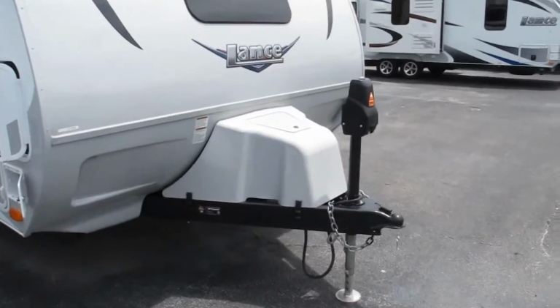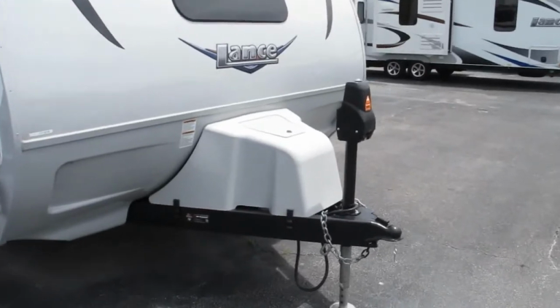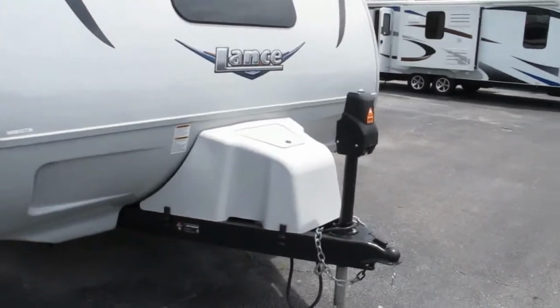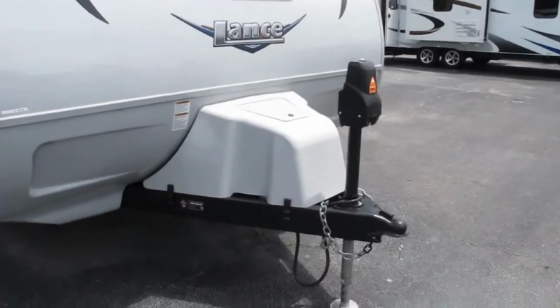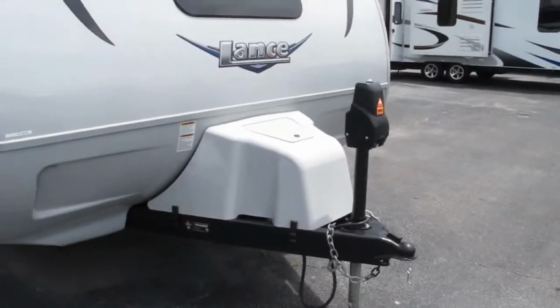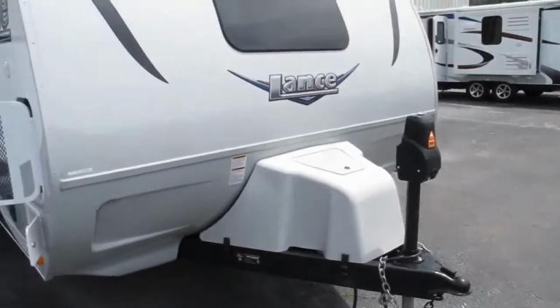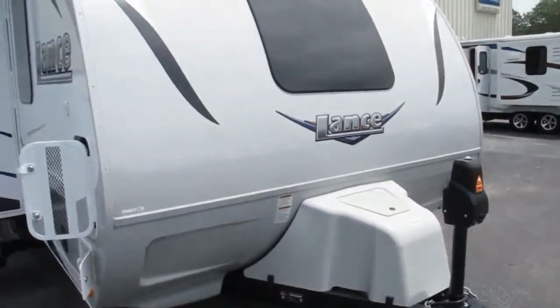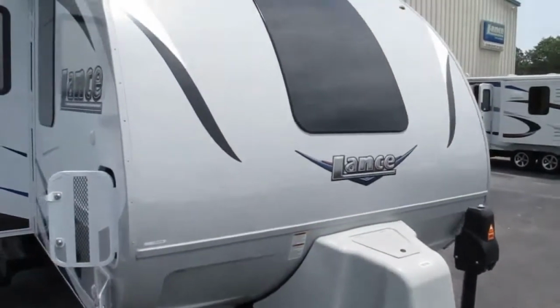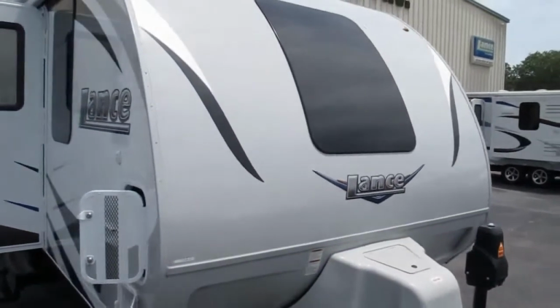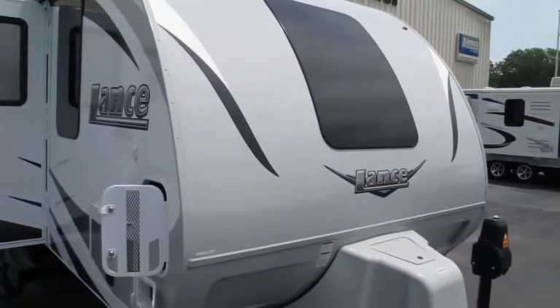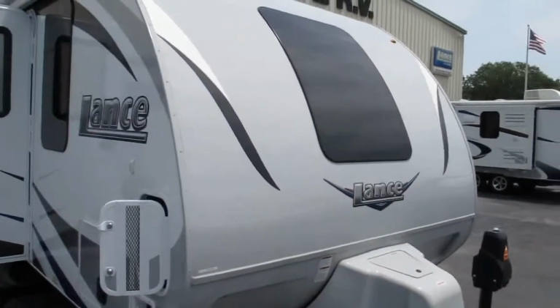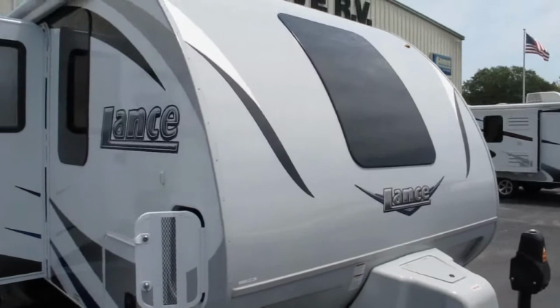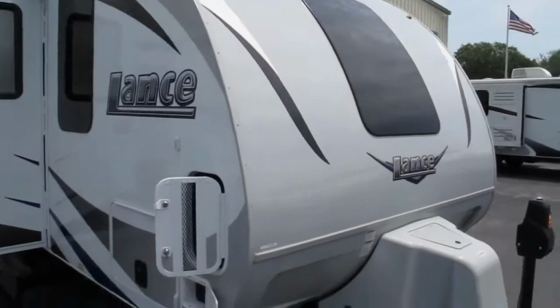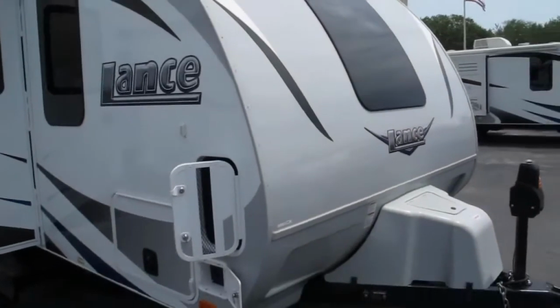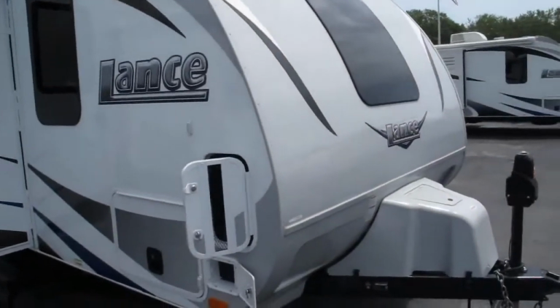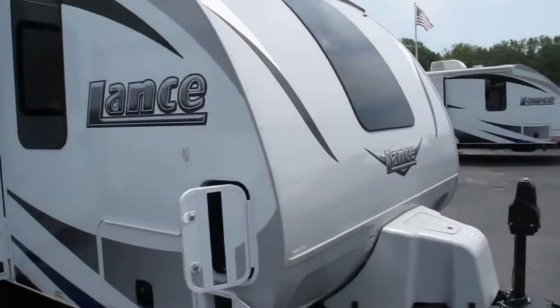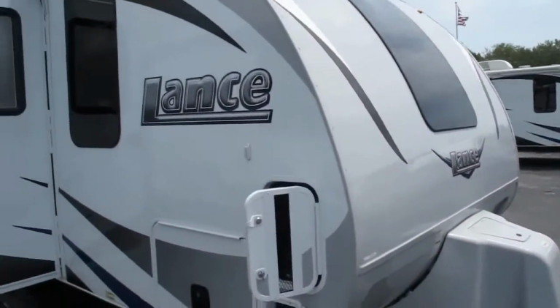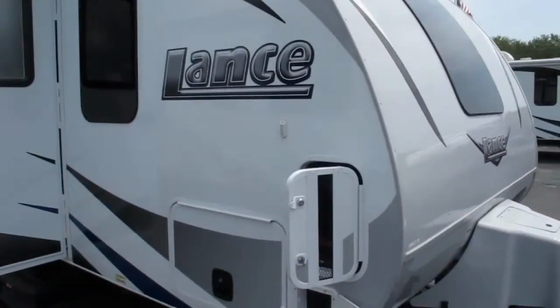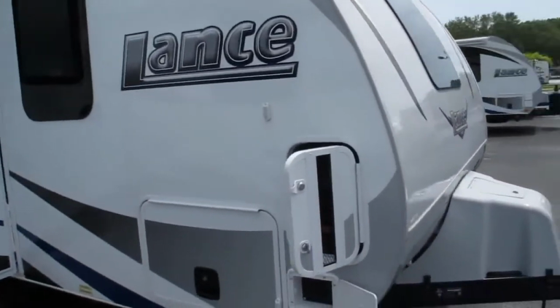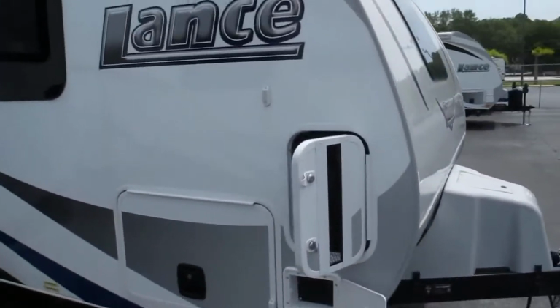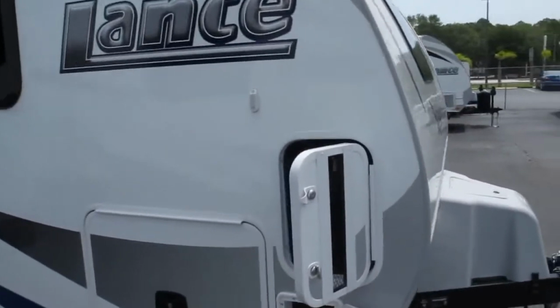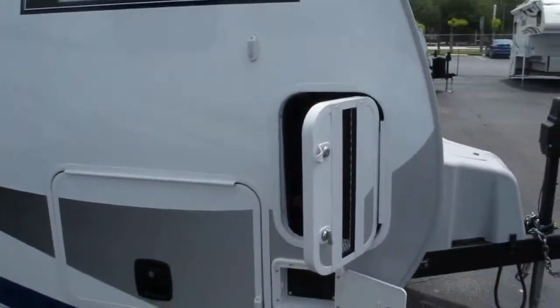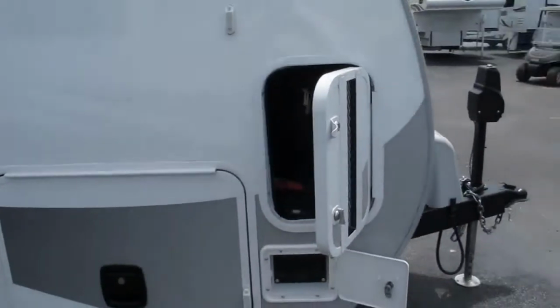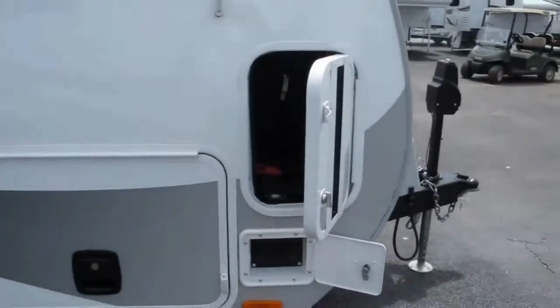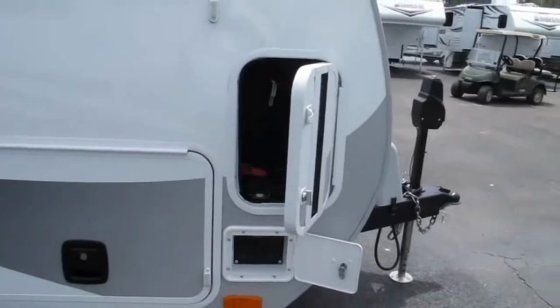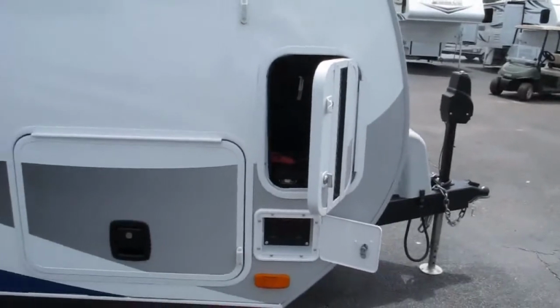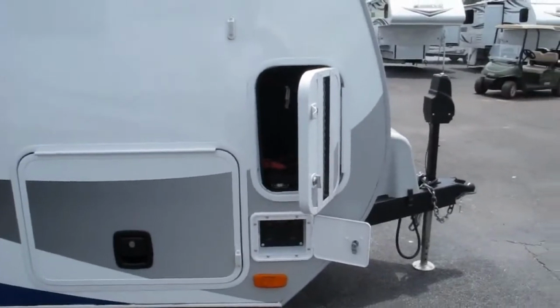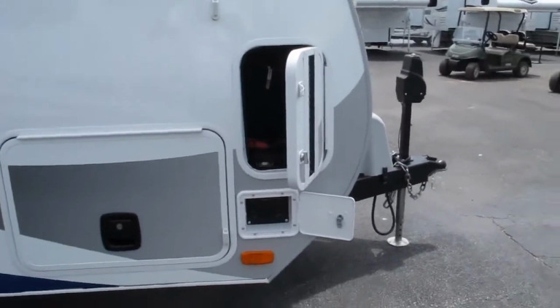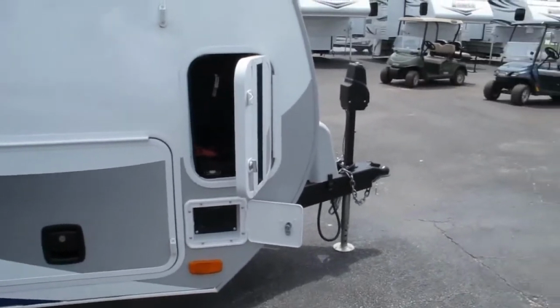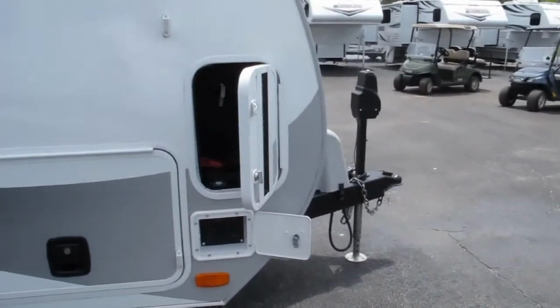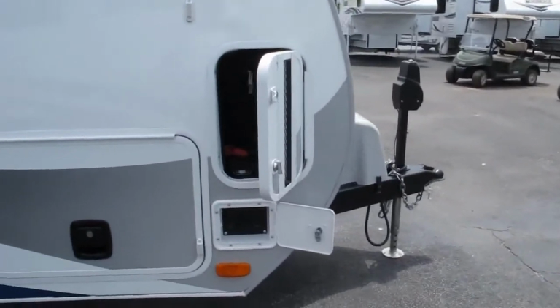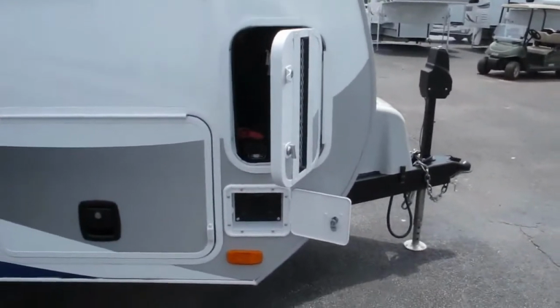It has a lighted power tongue jack. Very sleek design, low-profile aerodynamic, which will save you a little bit on fuel economy. It's got integrated battery compartments, one on each side, so you now have the ability to bring two 12-volt batteries with you.